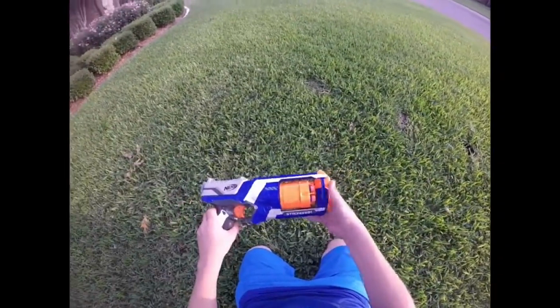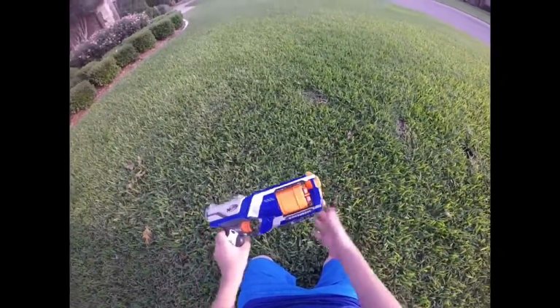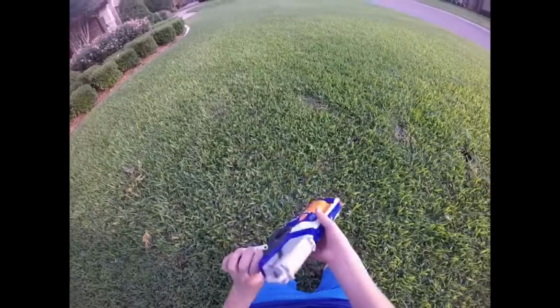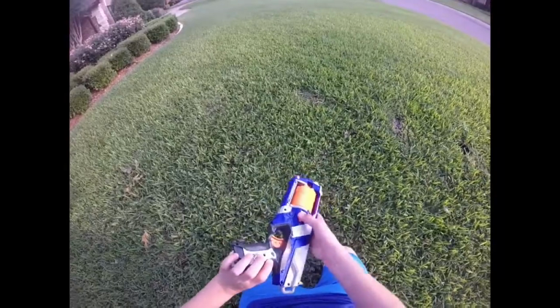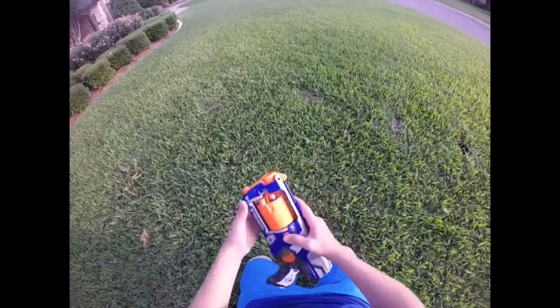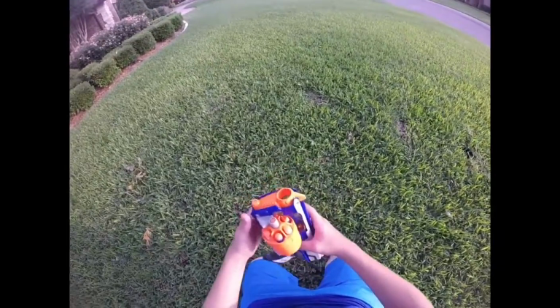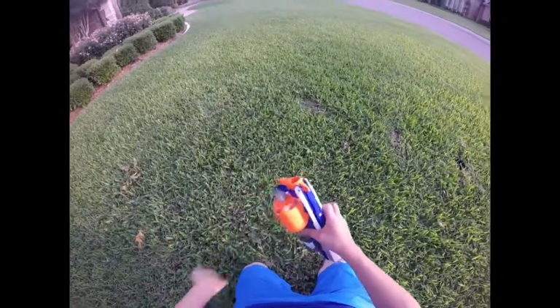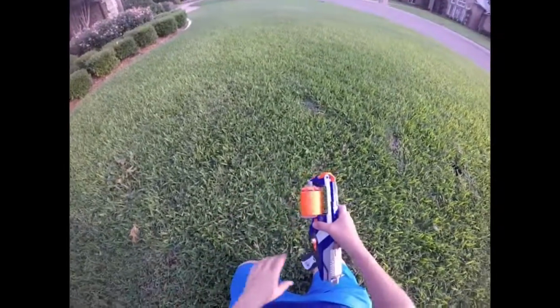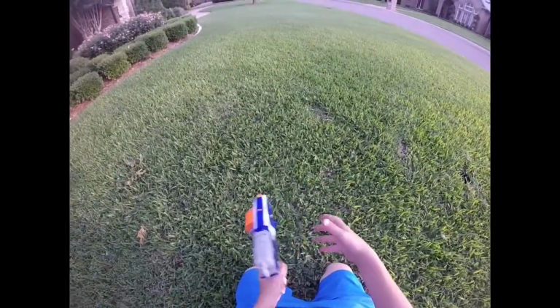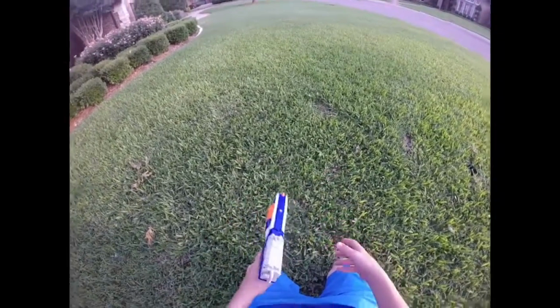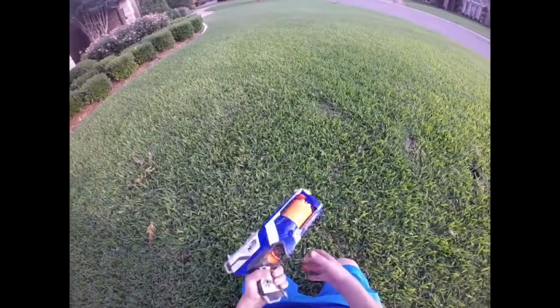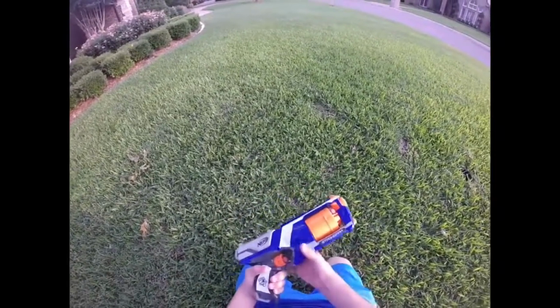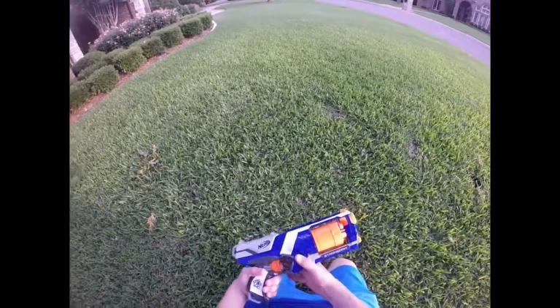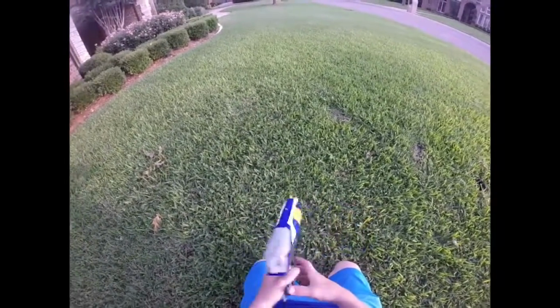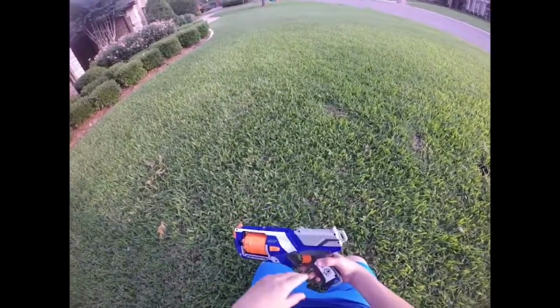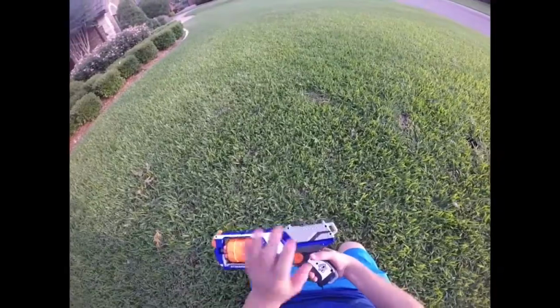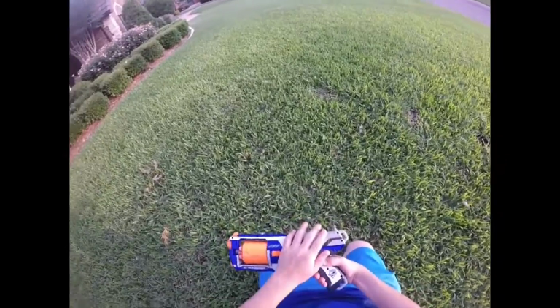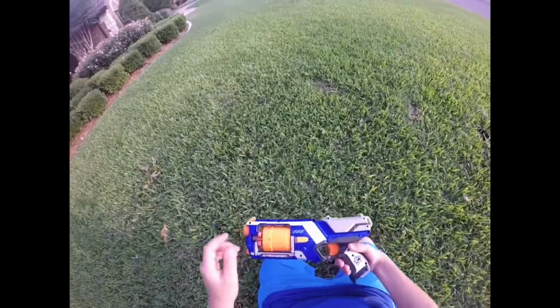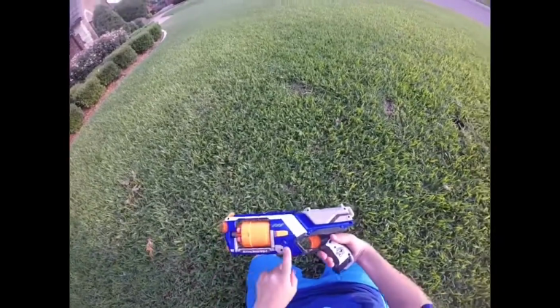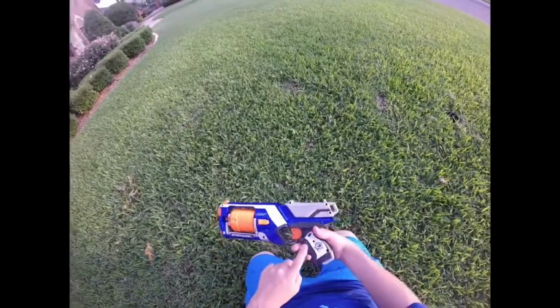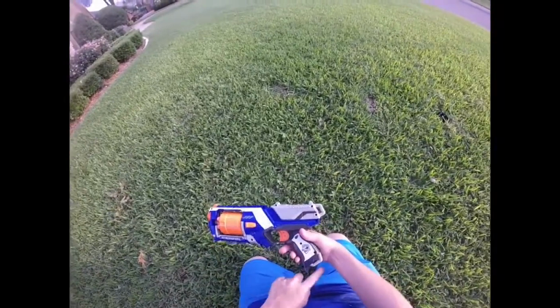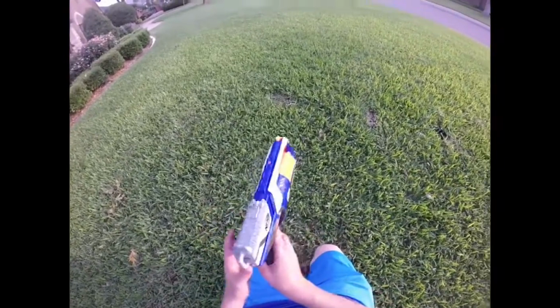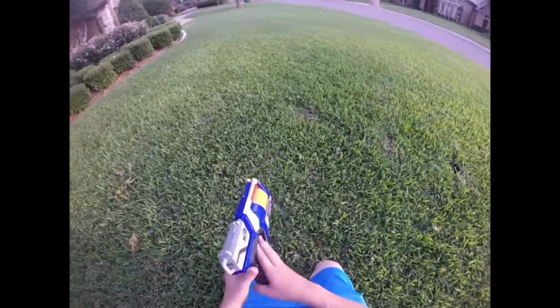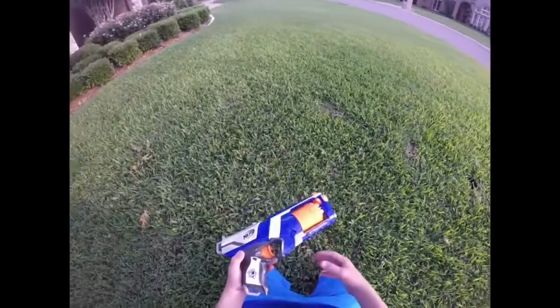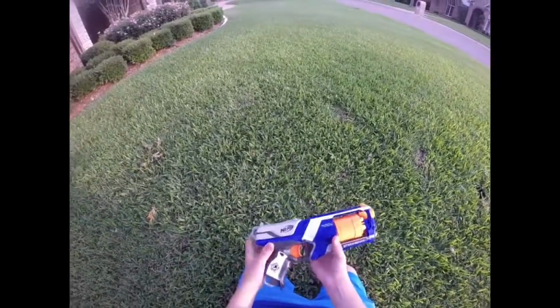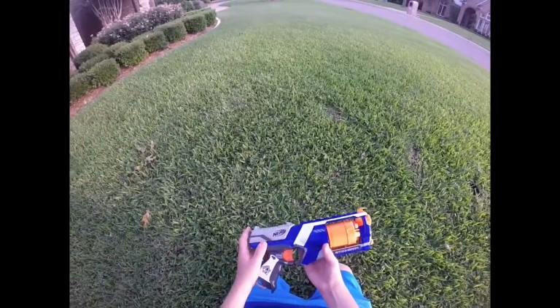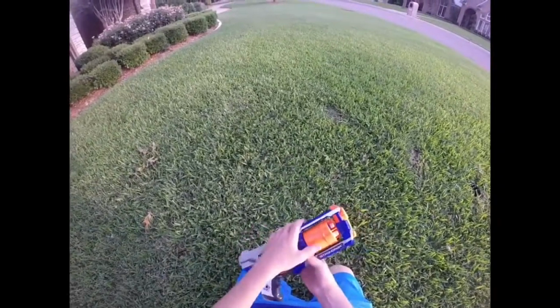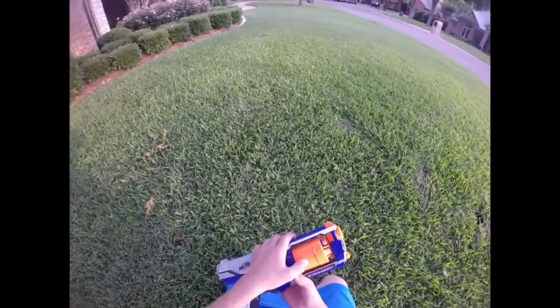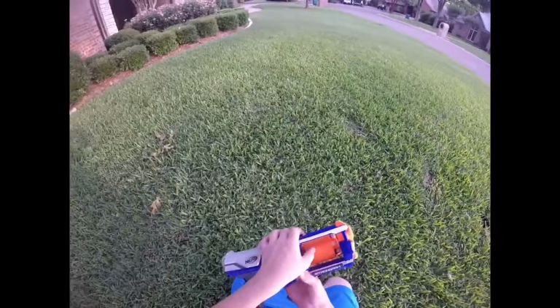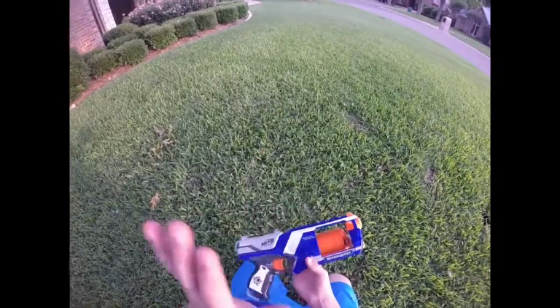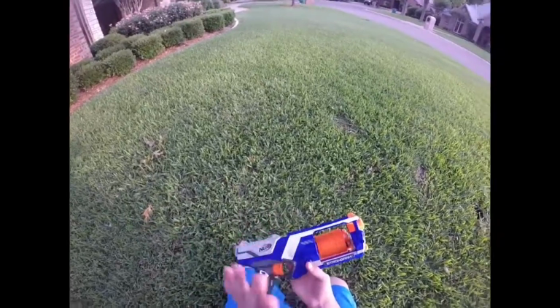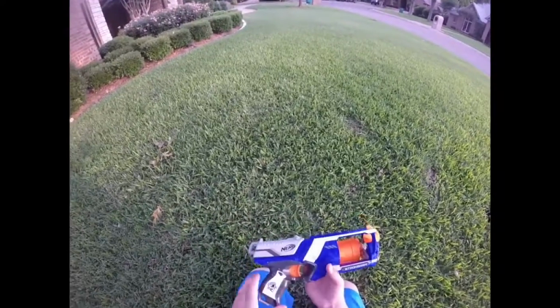This is a really cool six-shot rotating cylinder gun. It's in the N-Strike Elite line — the Strongarm, N-Strike Elite — claiming ranges of 75 feet. This is the blue and white version.